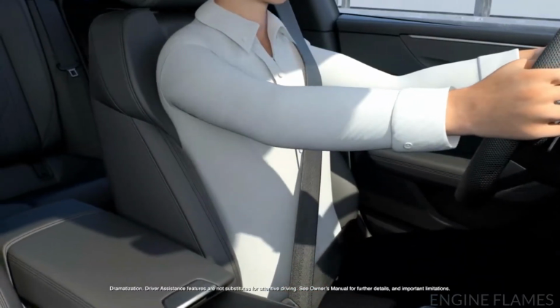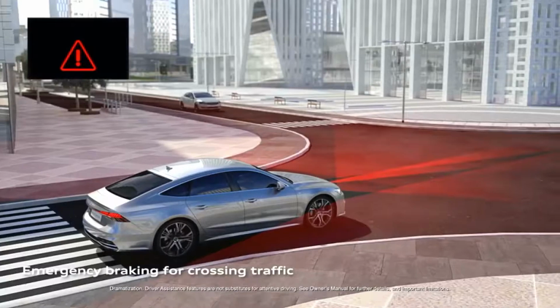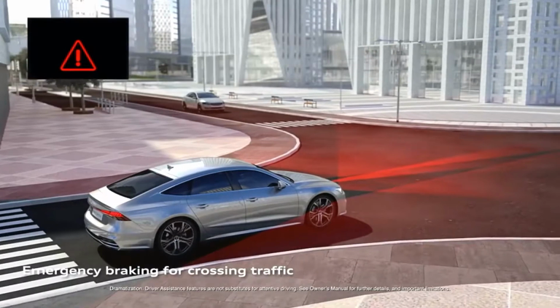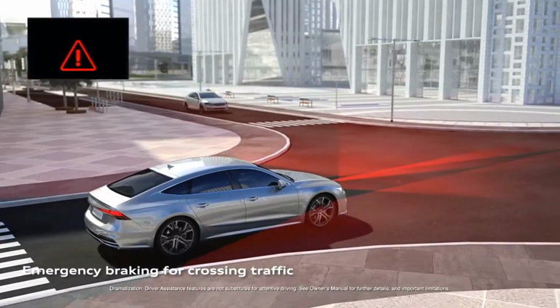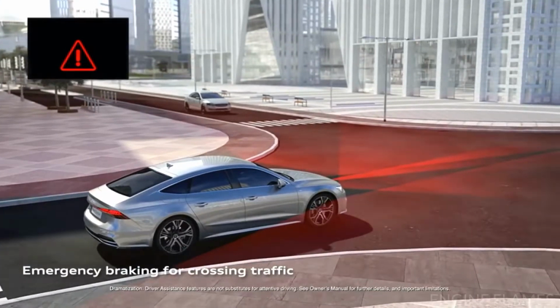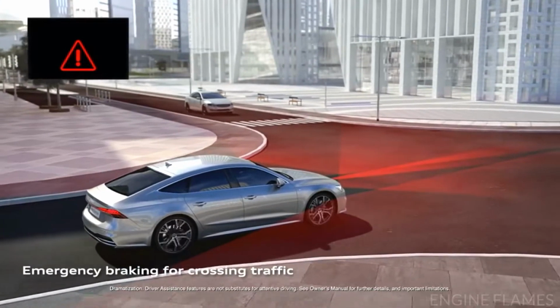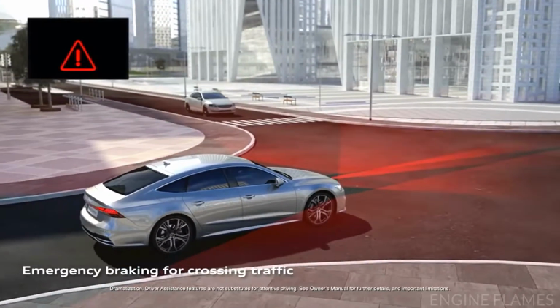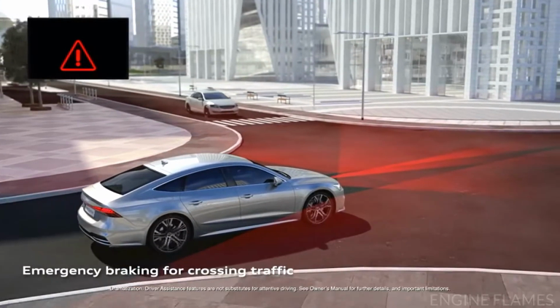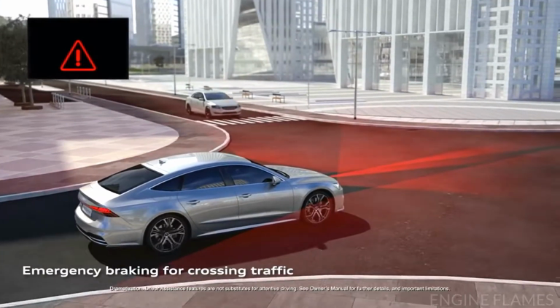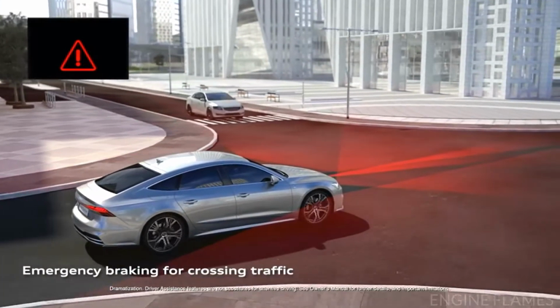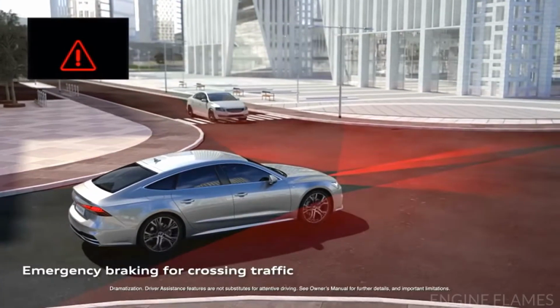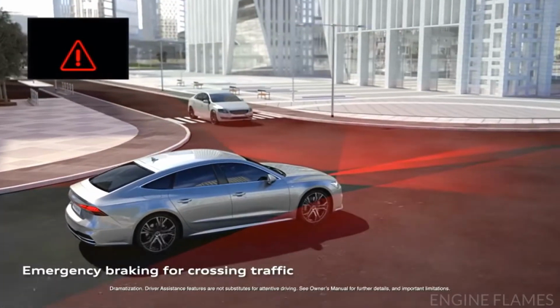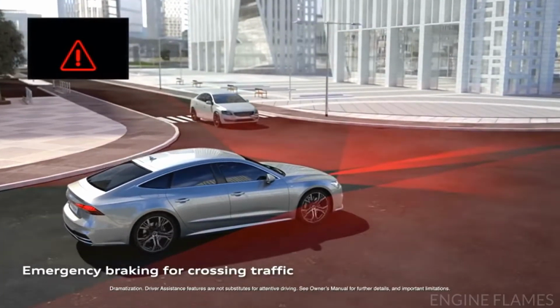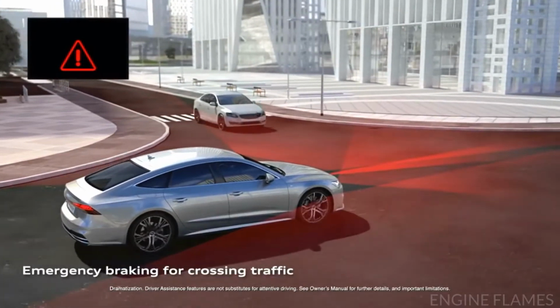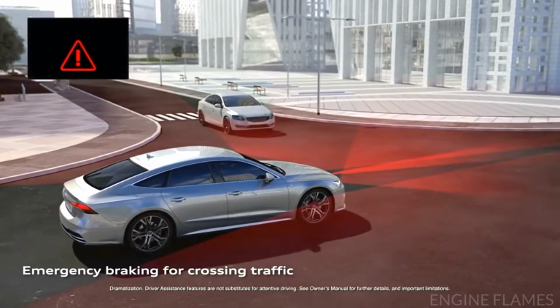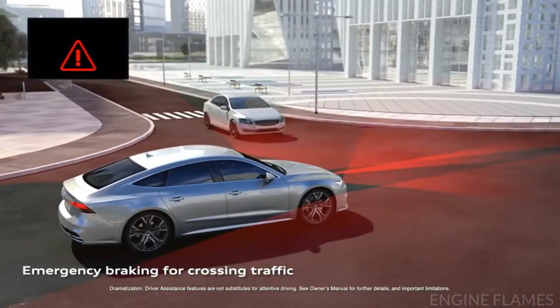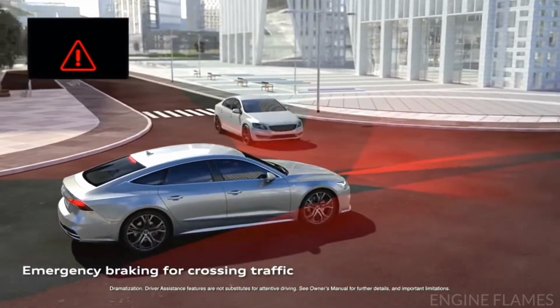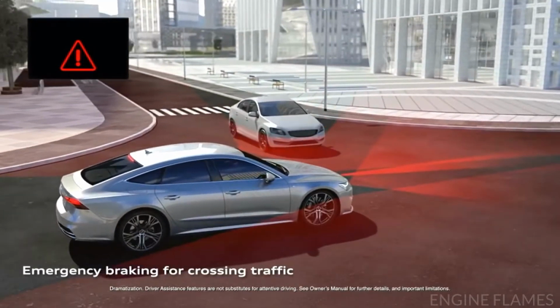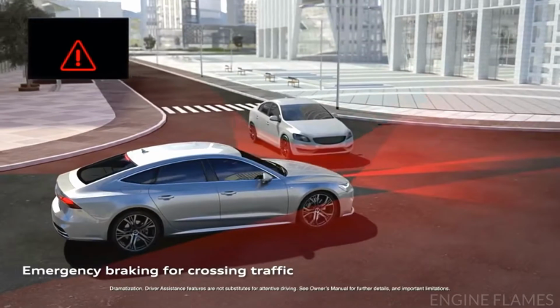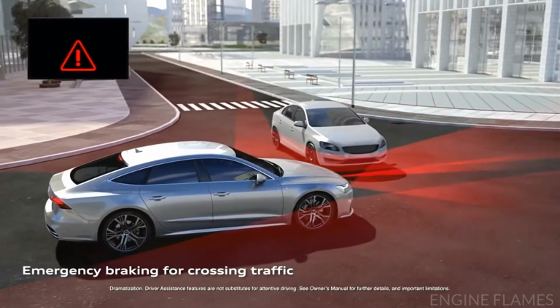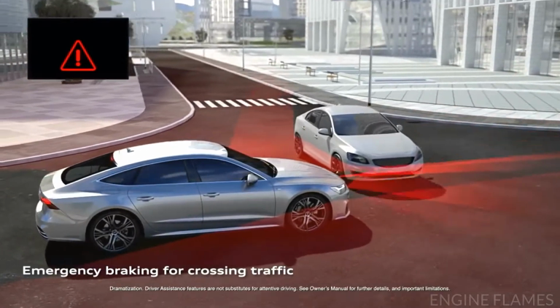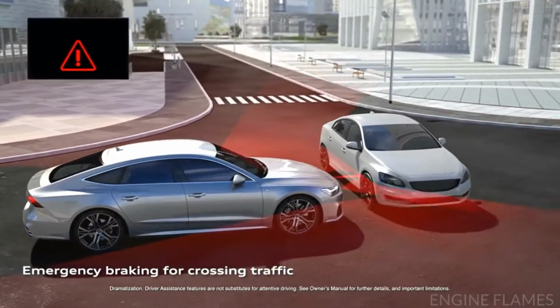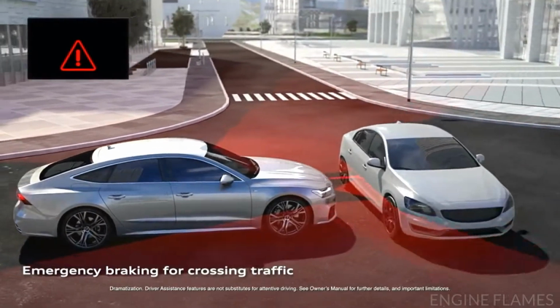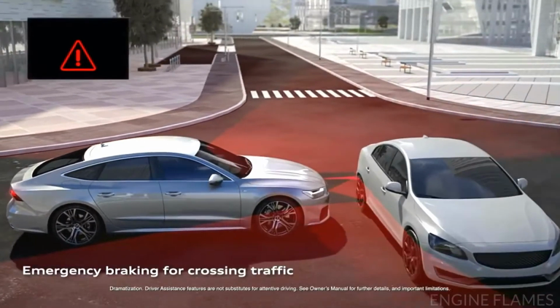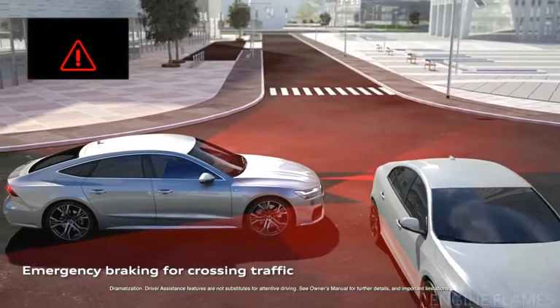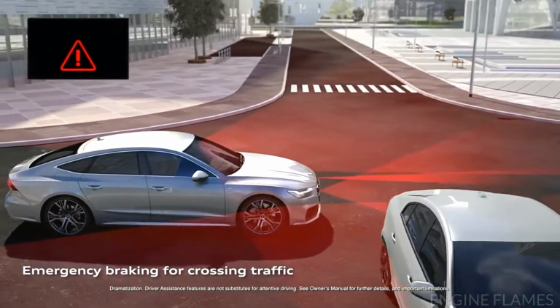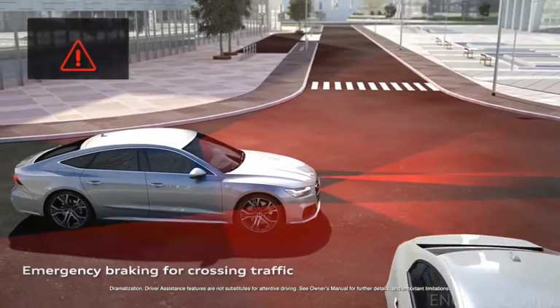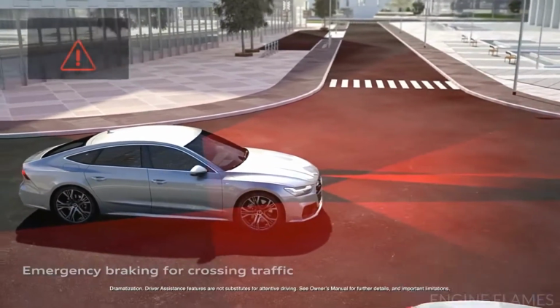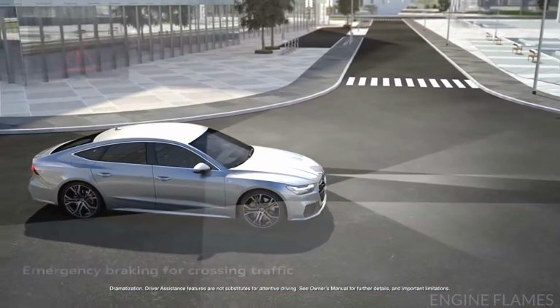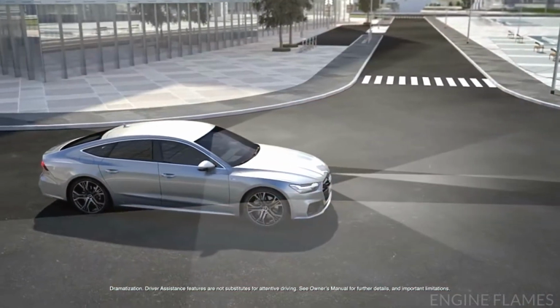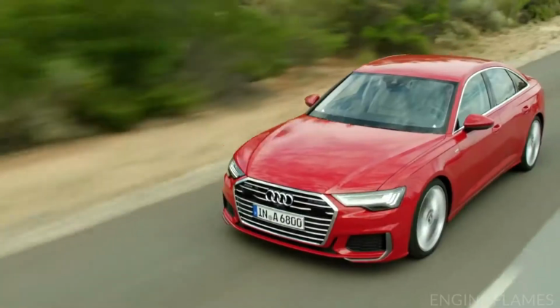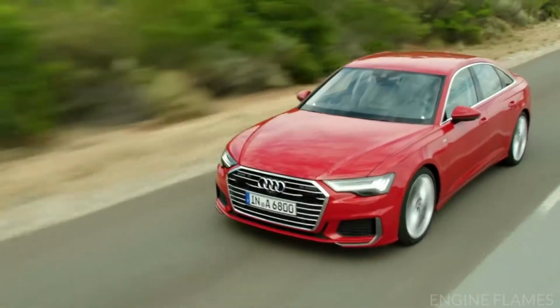Intersection assist brings the functionality of rear cross traffic to the front of the car and can provide warnings and braking if a hazard is detected when entering an intersection.